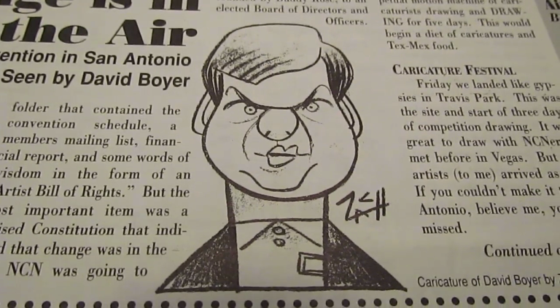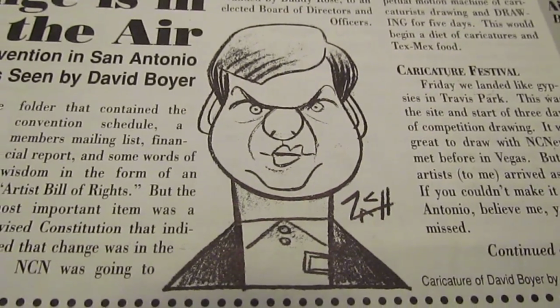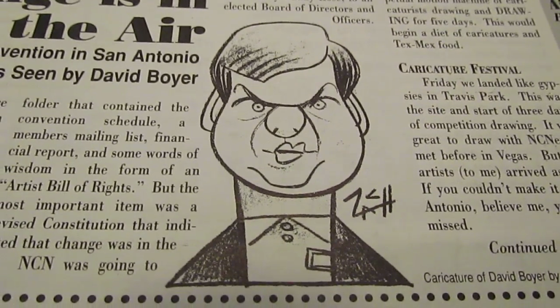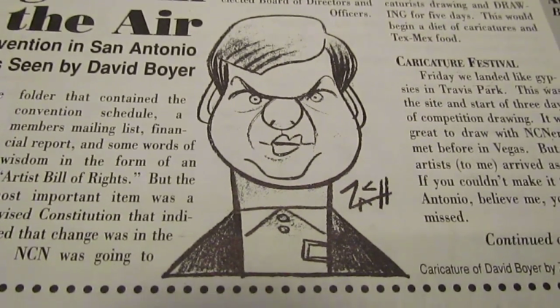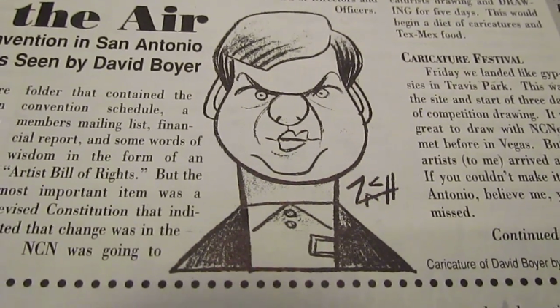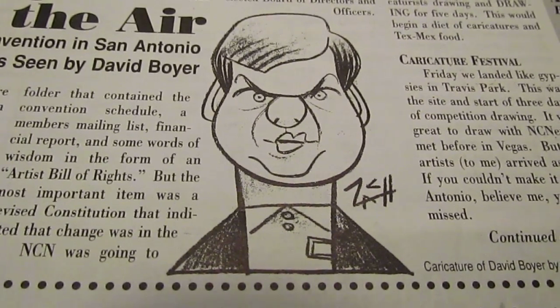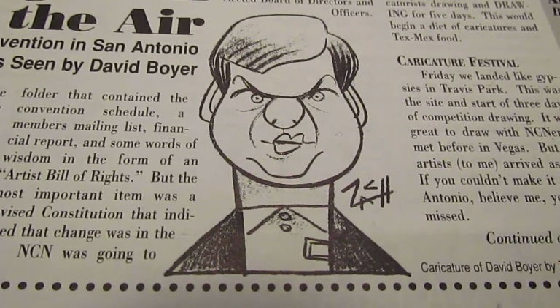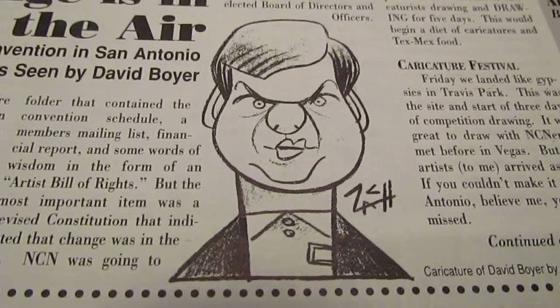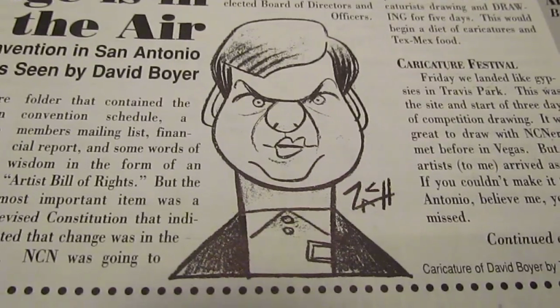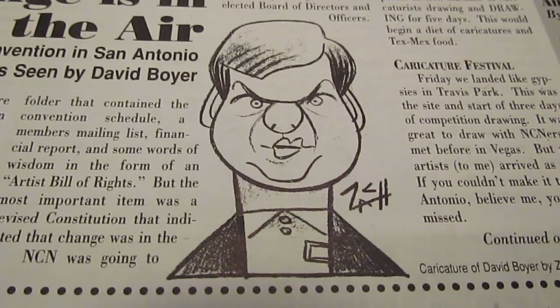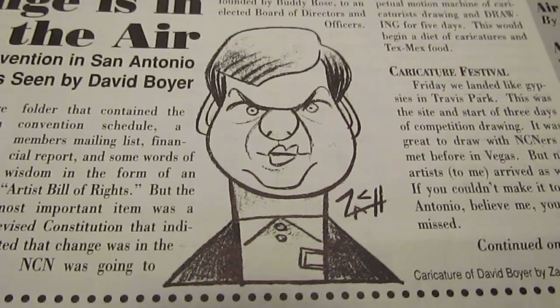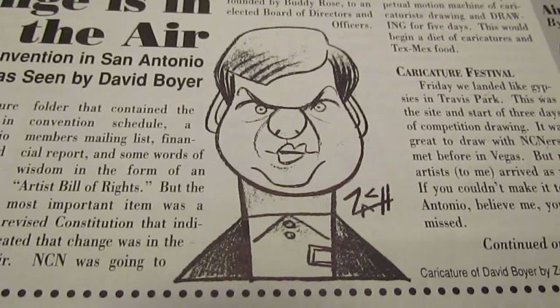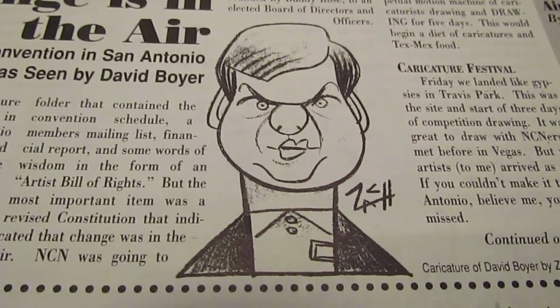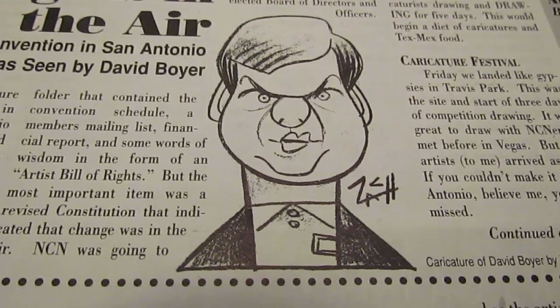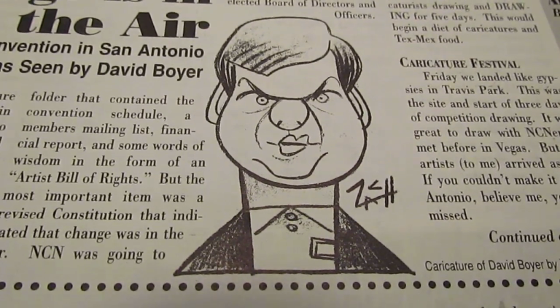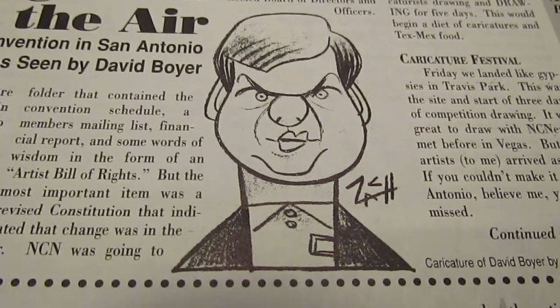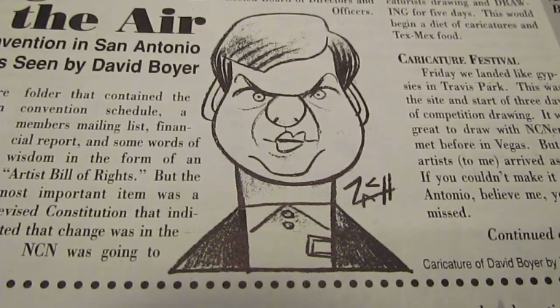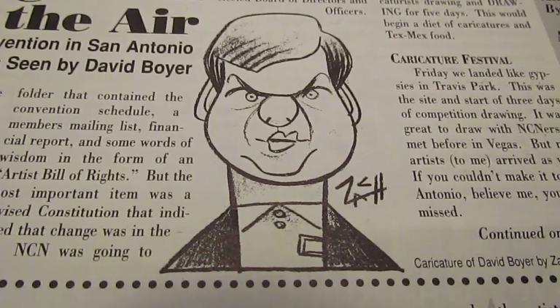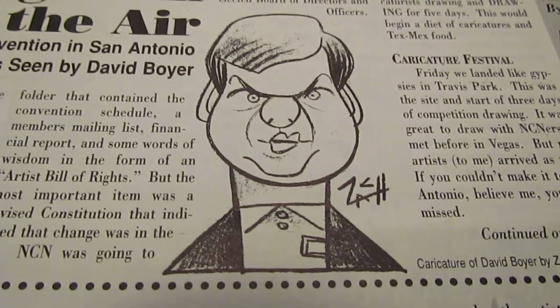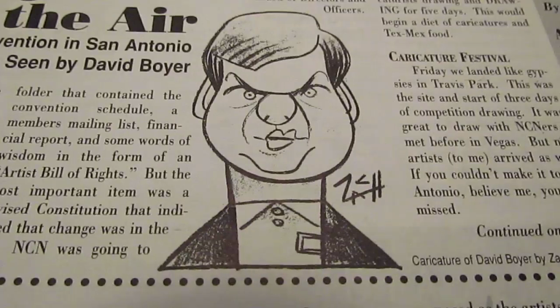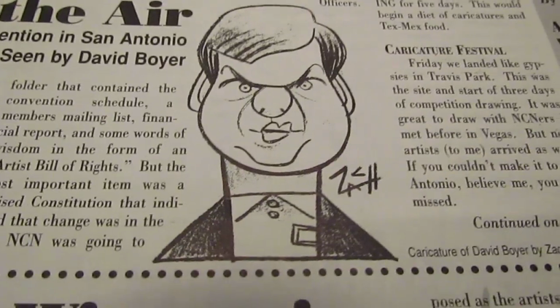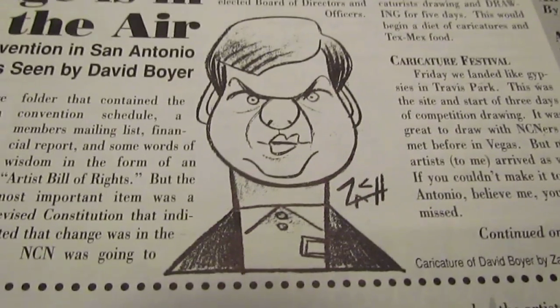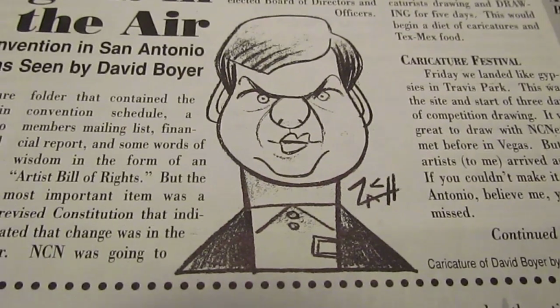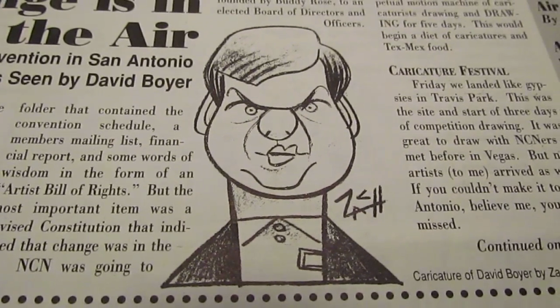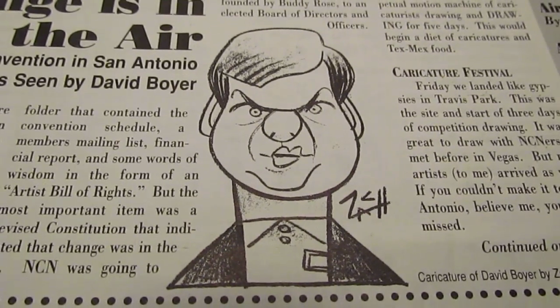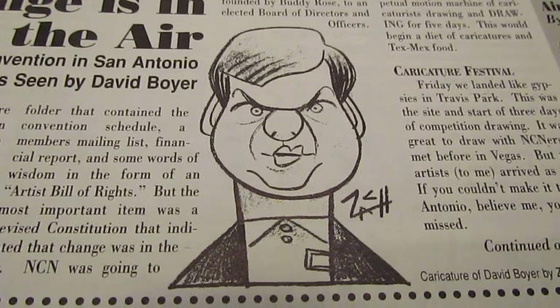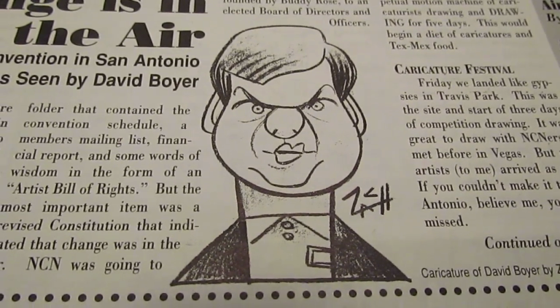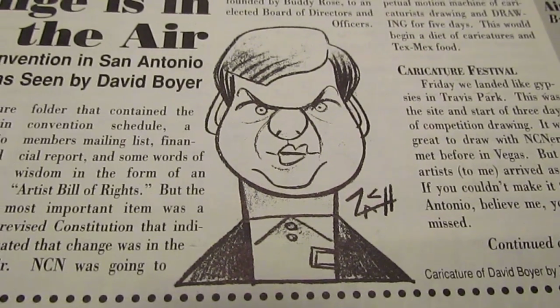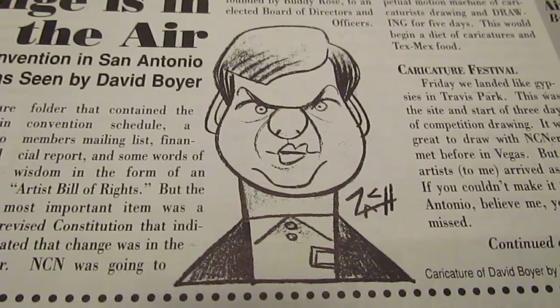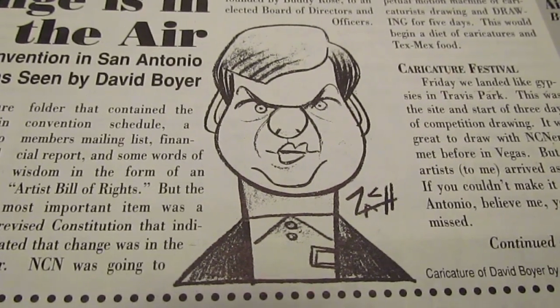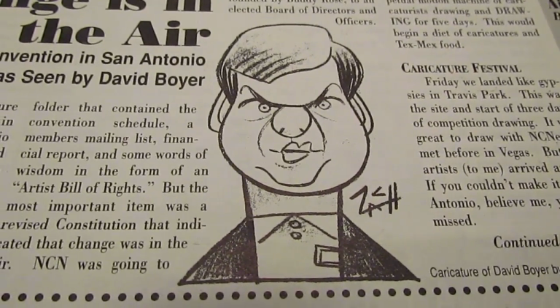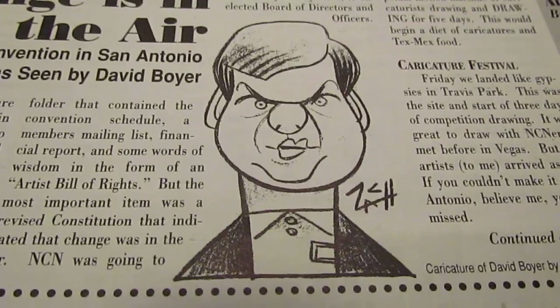Hi, this is David Boyer — Dave Bippe Boyer in Rochester, New York — and what you're looking at is a caricature done by Zach Trenholm on the West Coast. Zach, you did a great job then, and you're still doing some great work.